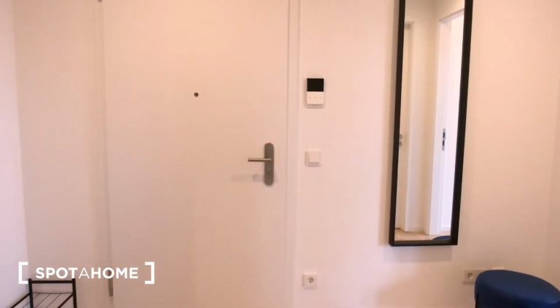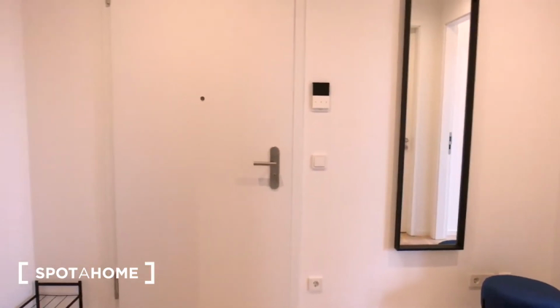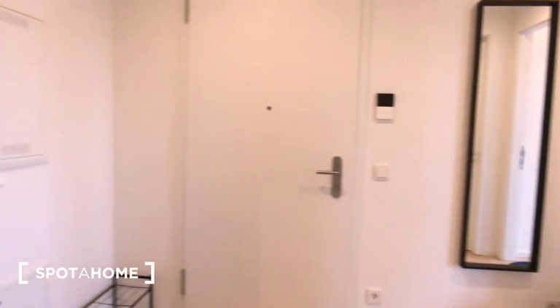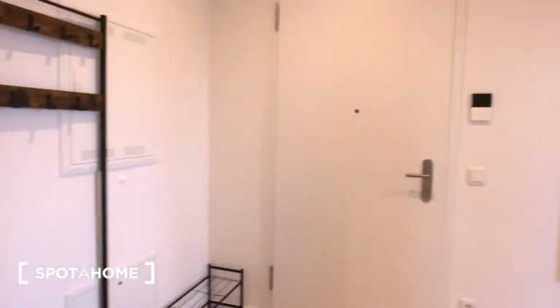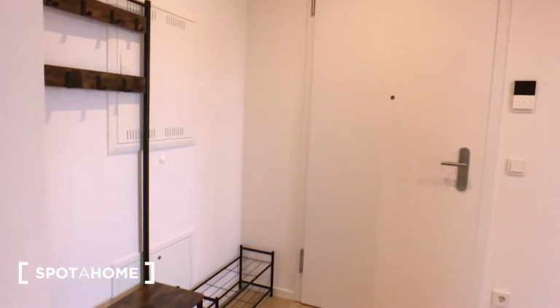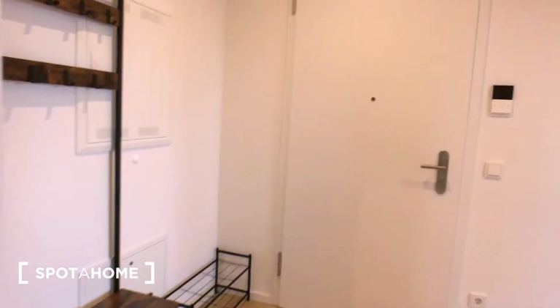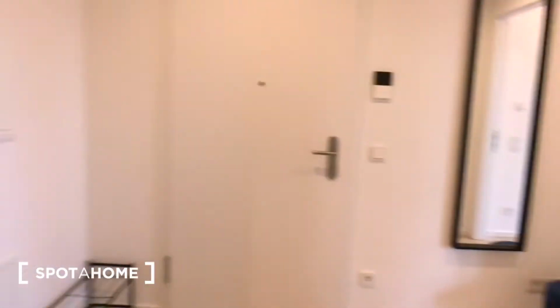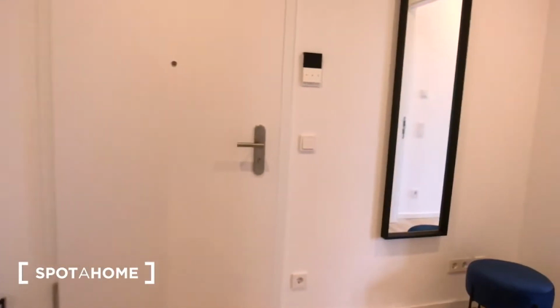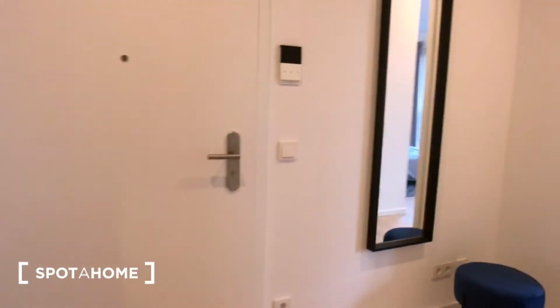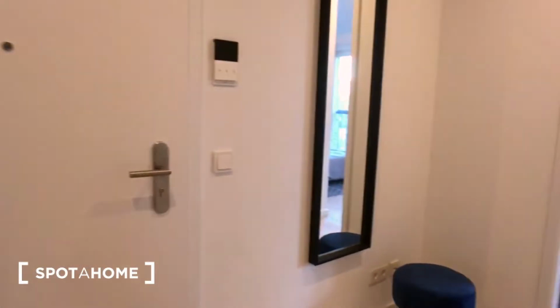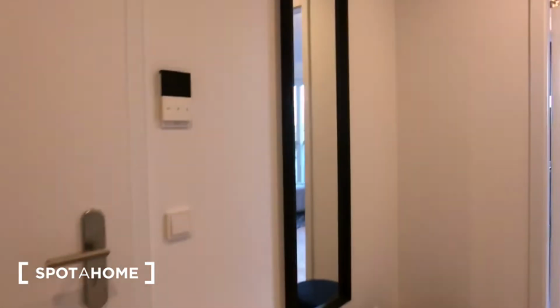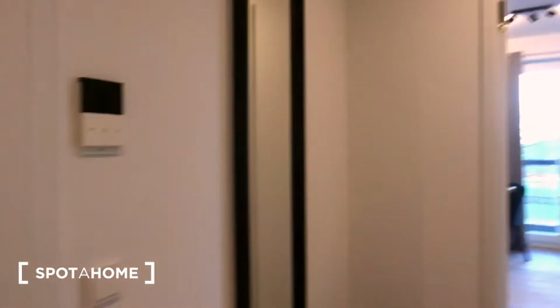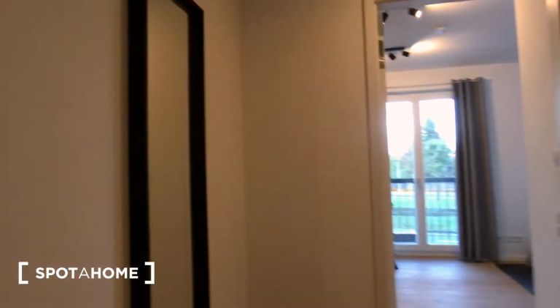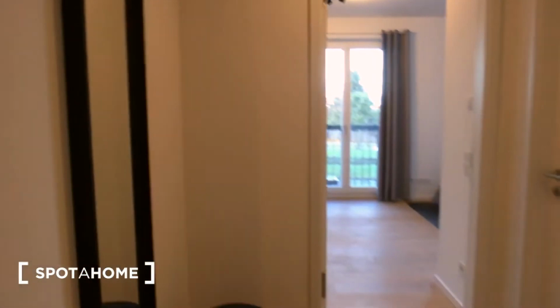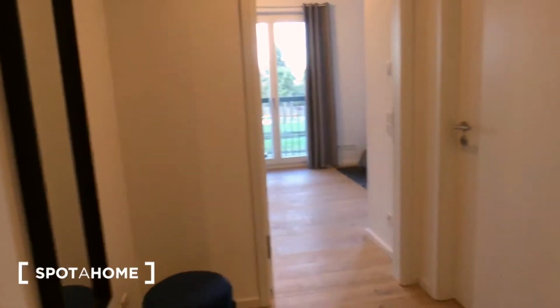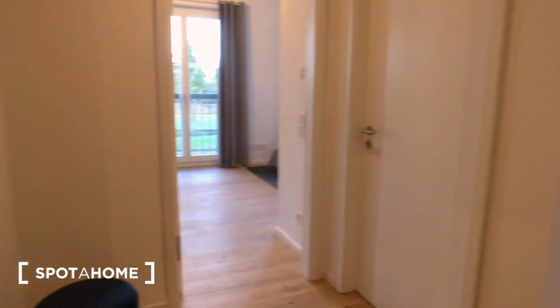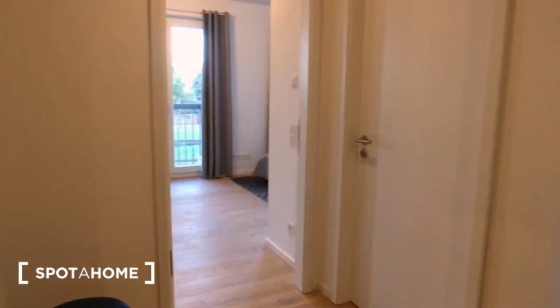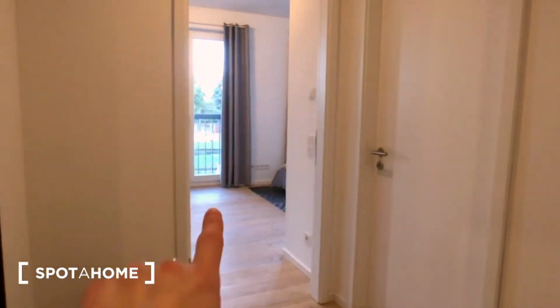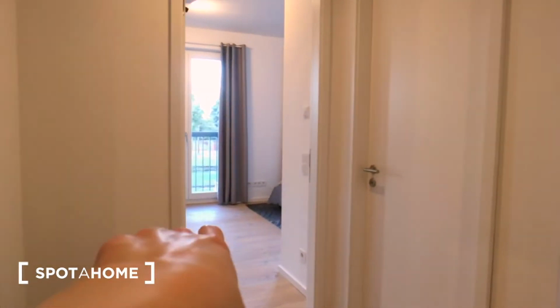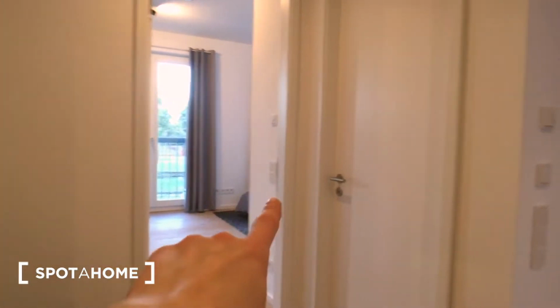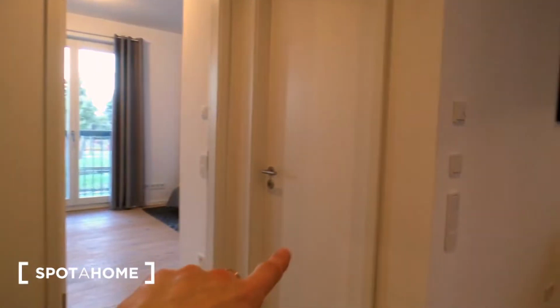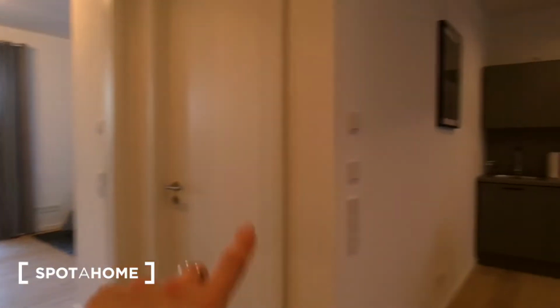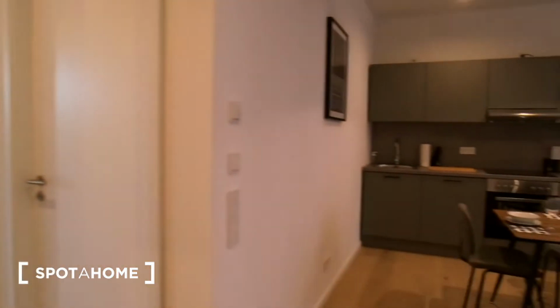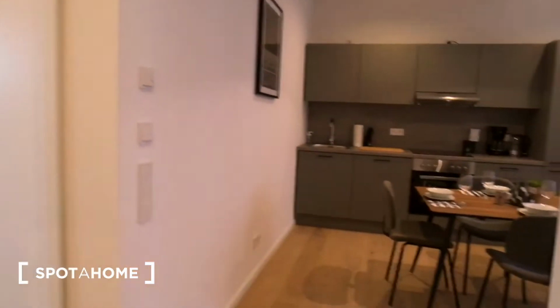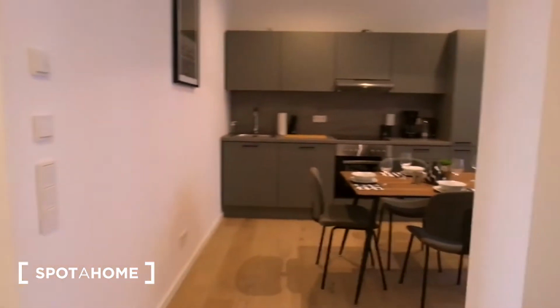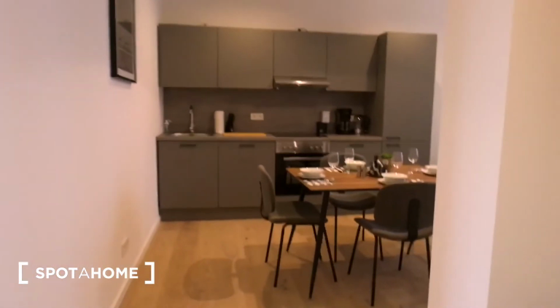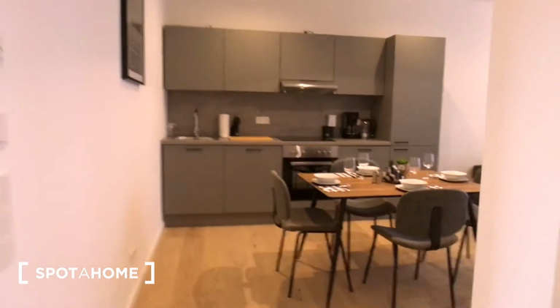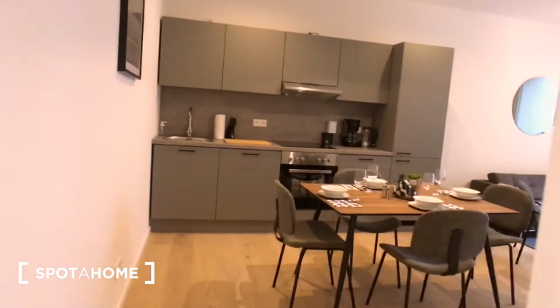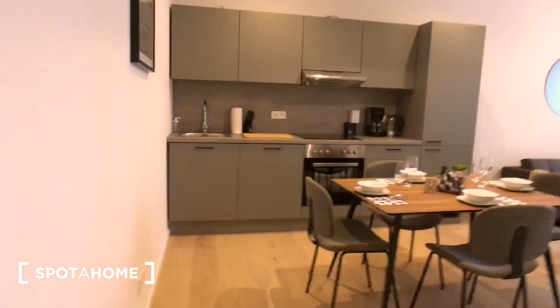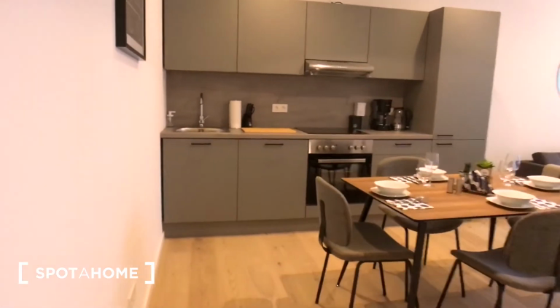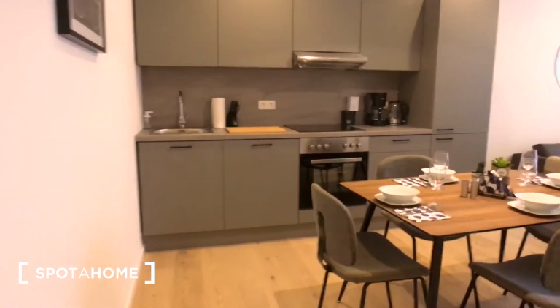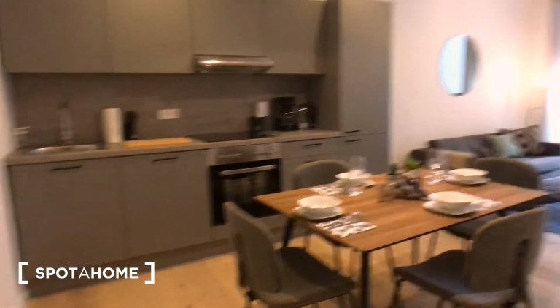Here is the entrance door and a corridor. We have a nice big mirror here. From here we can see the bedroom, the bathroom, and the kitchen with the living room.